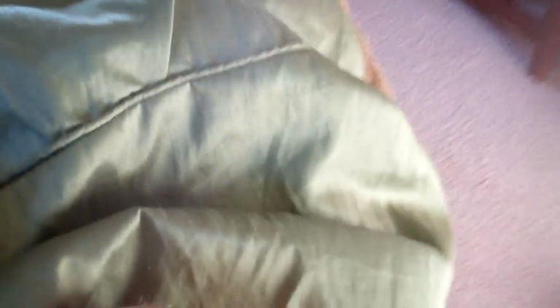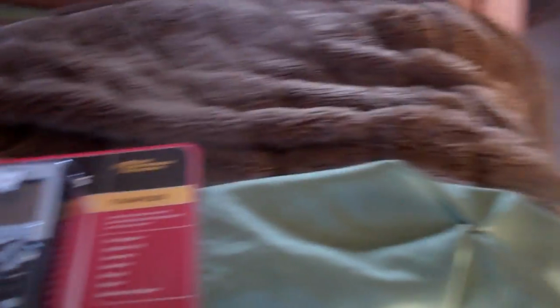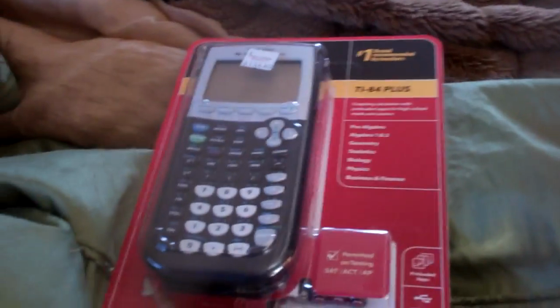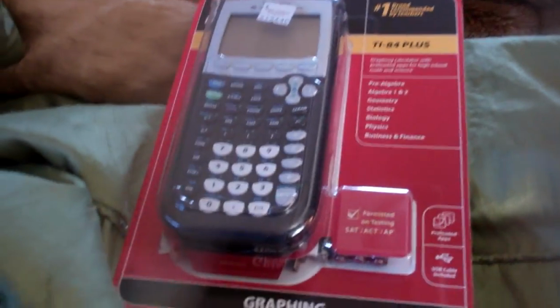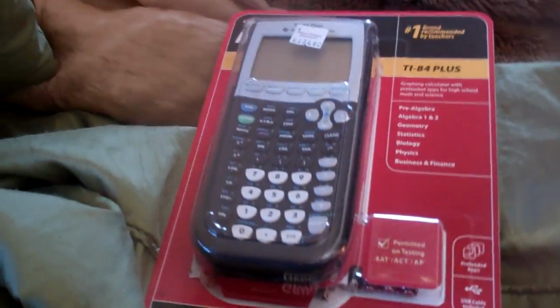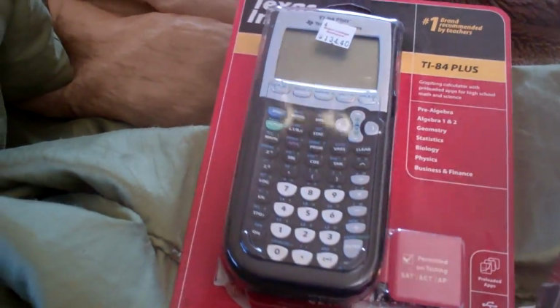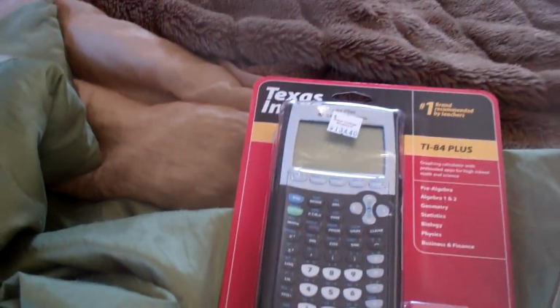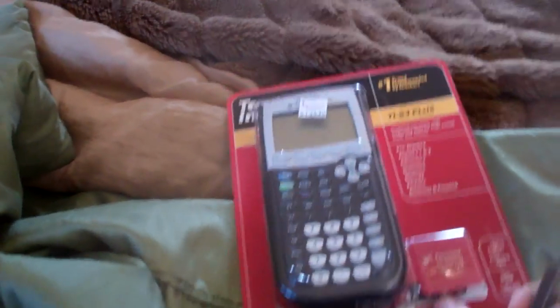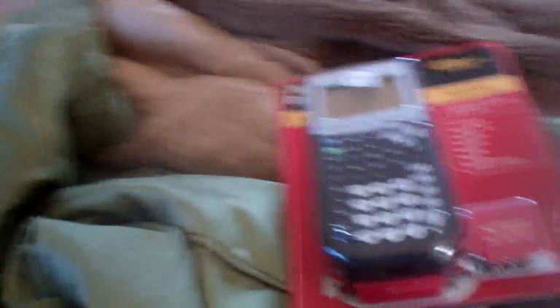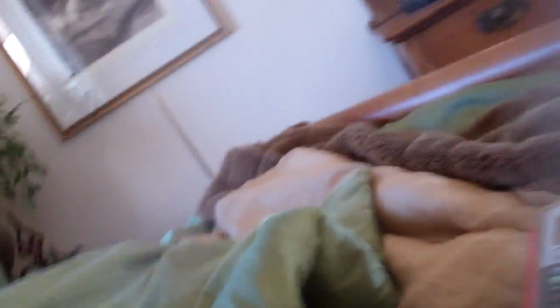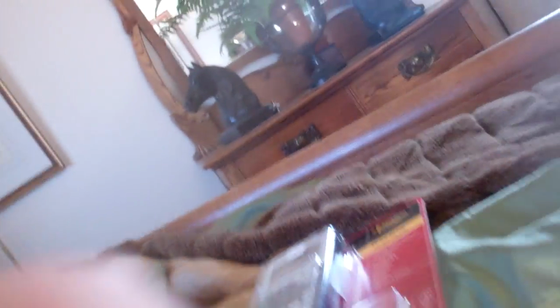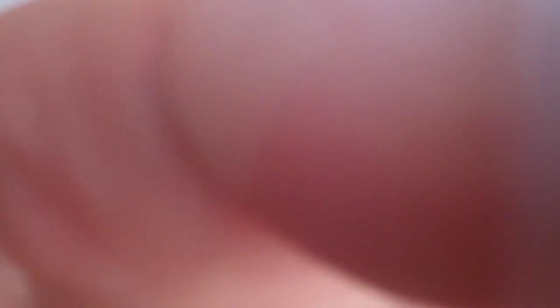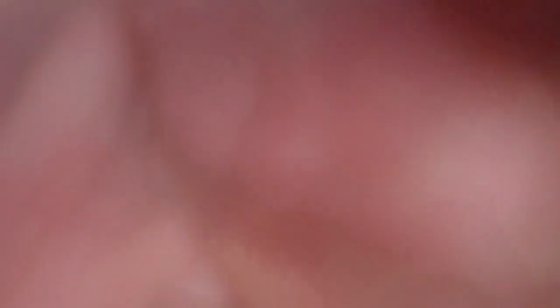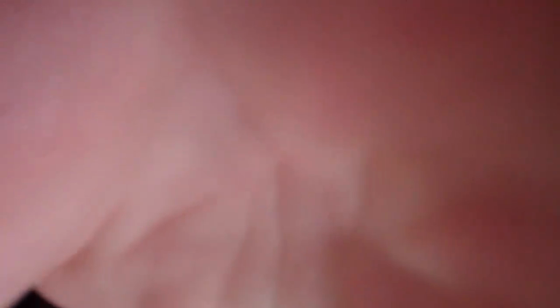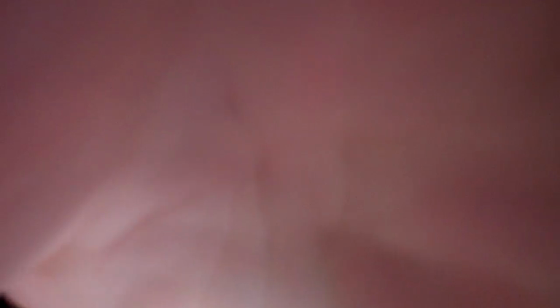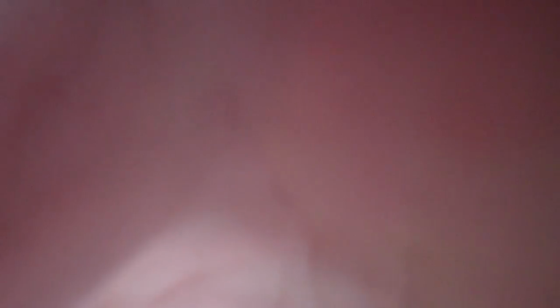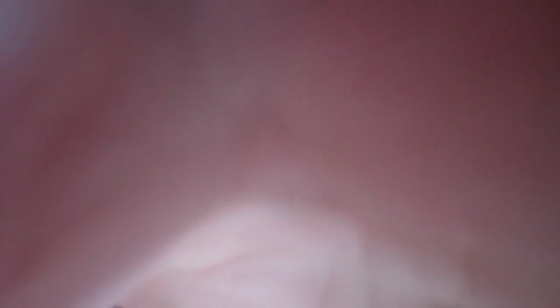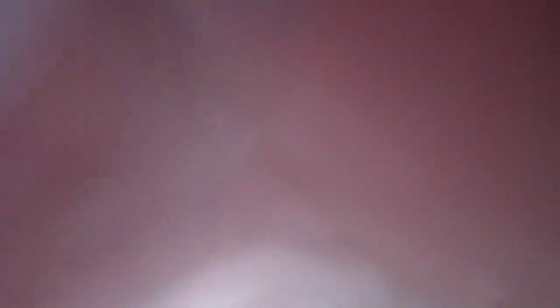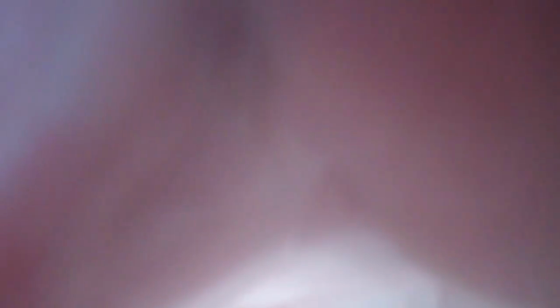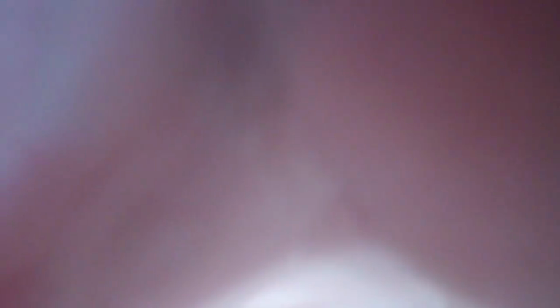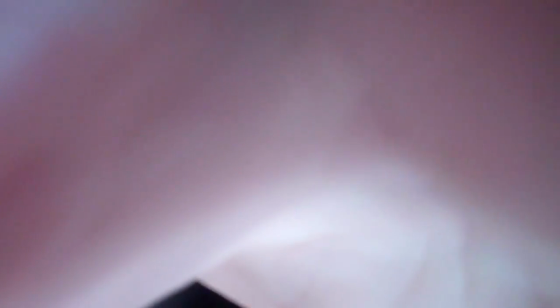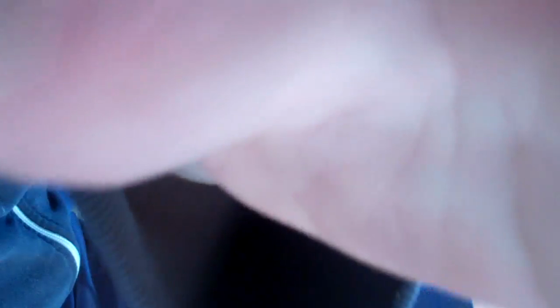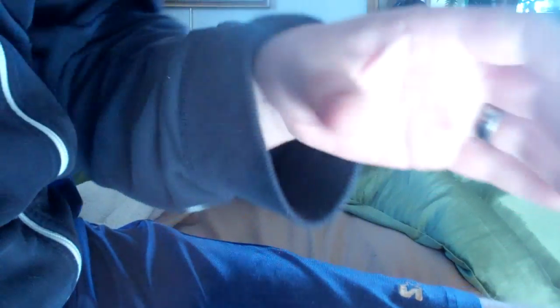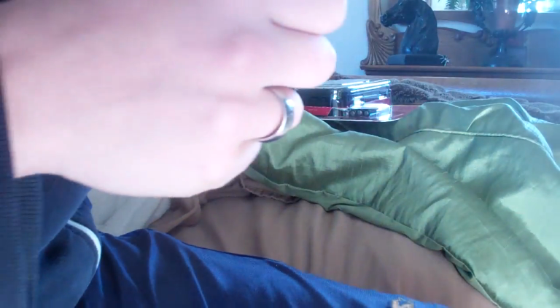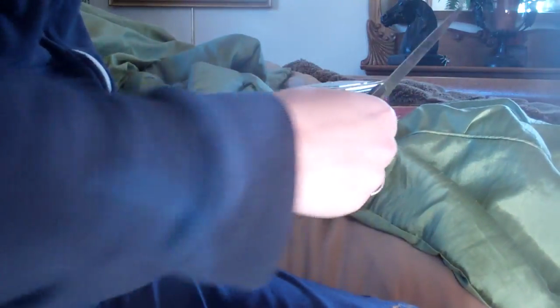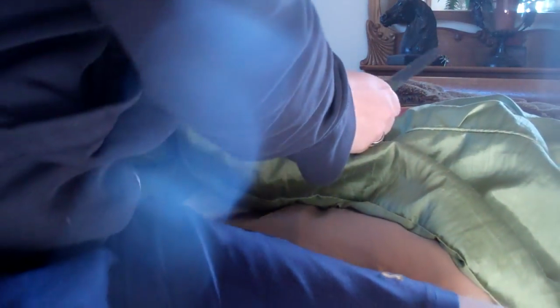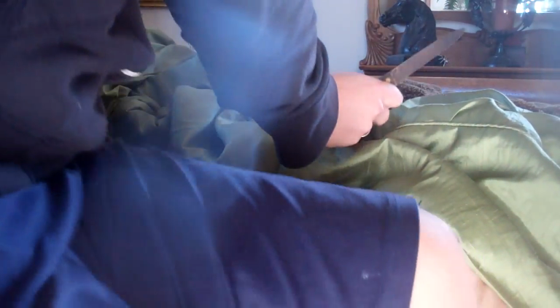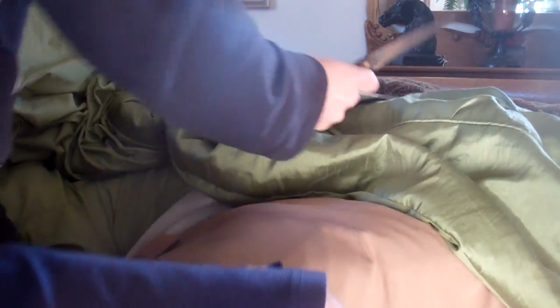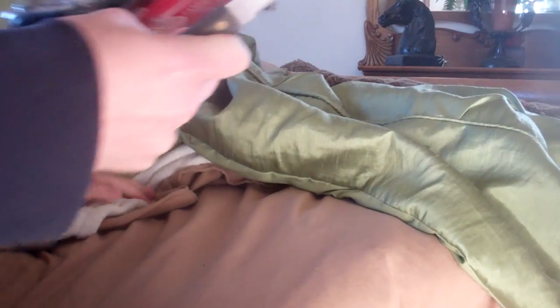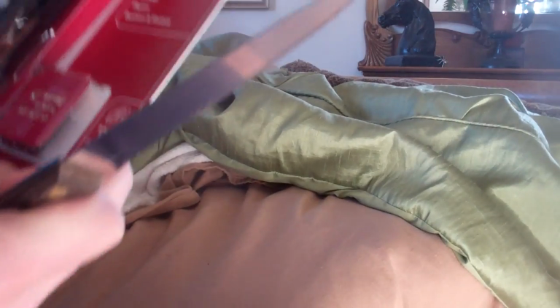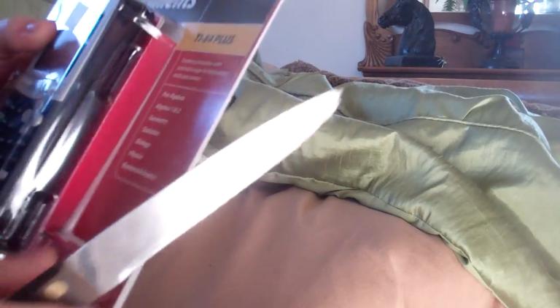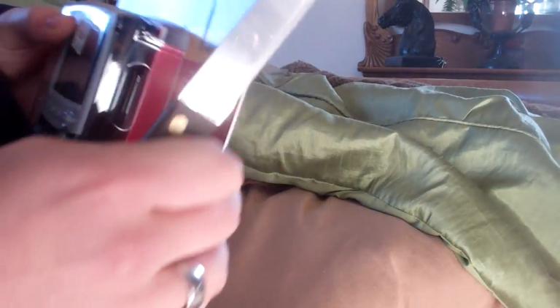This calculator was a requirement for my statistical methods class that I'm taking online, so I had to get it.